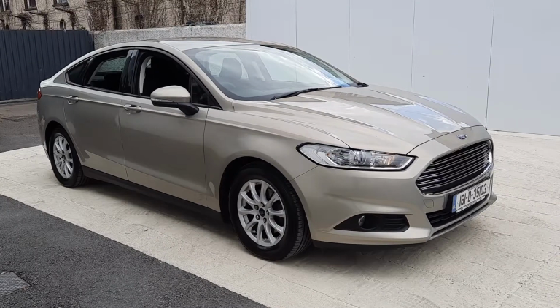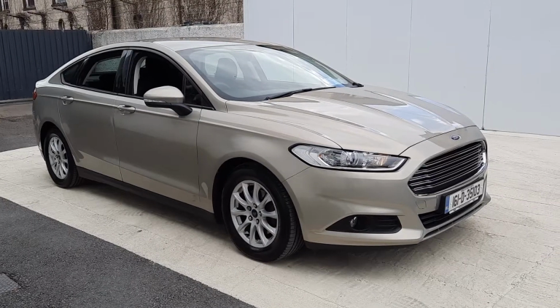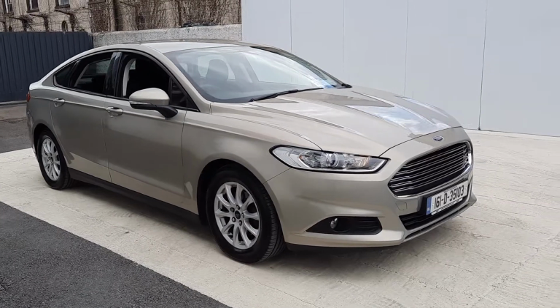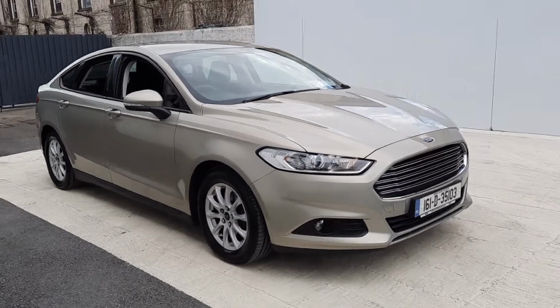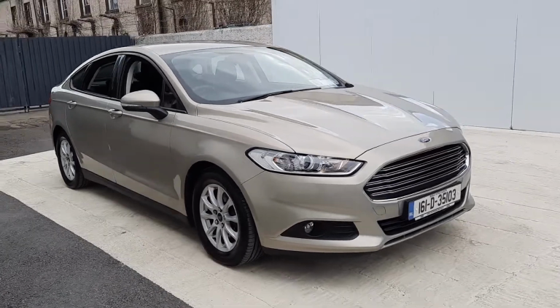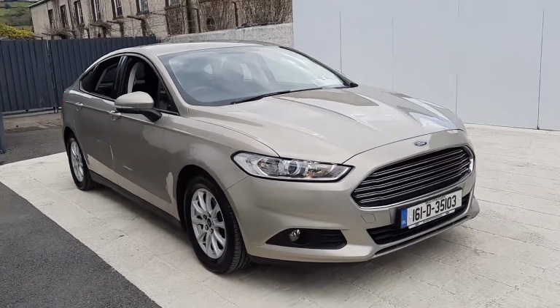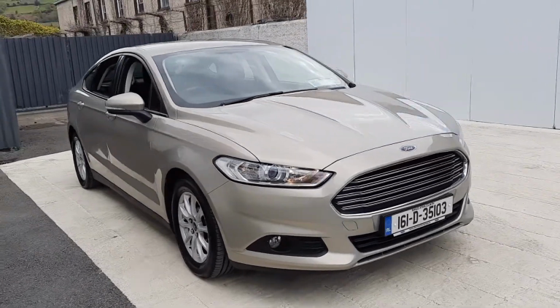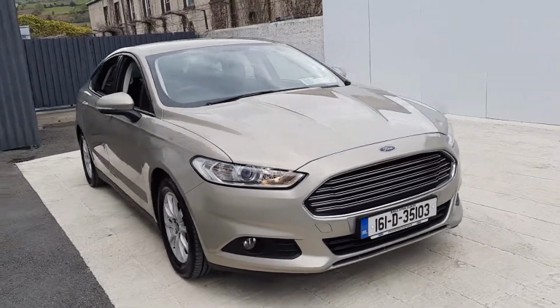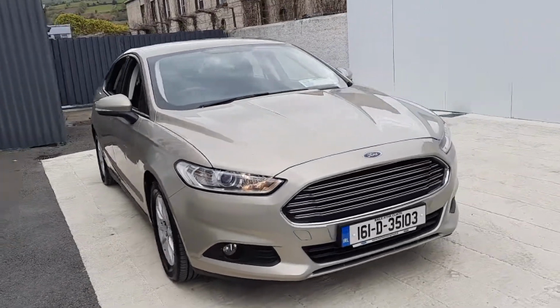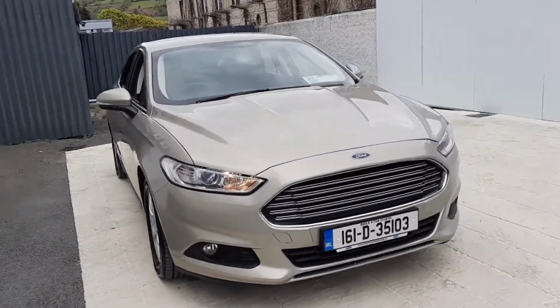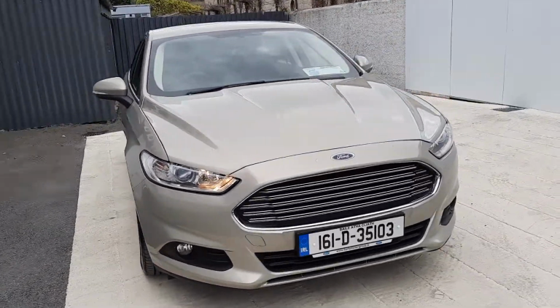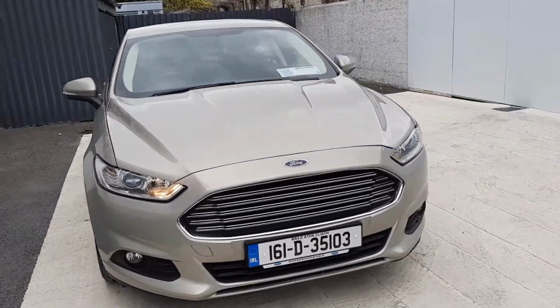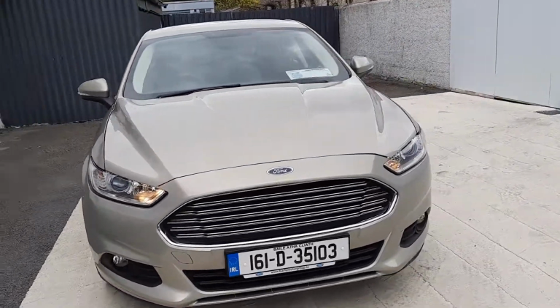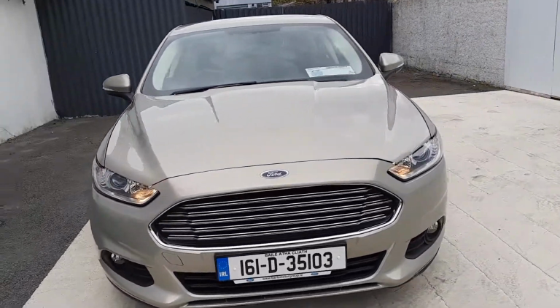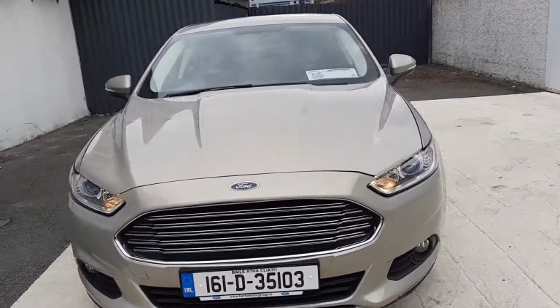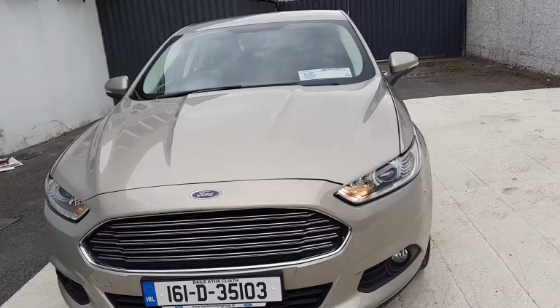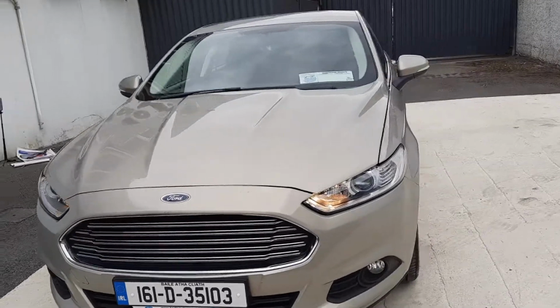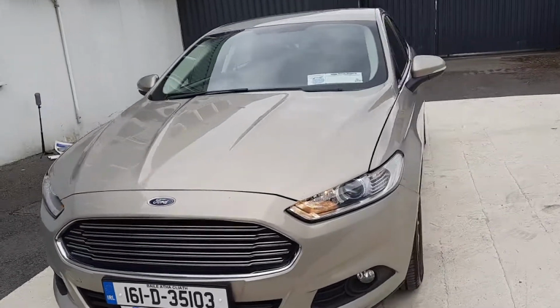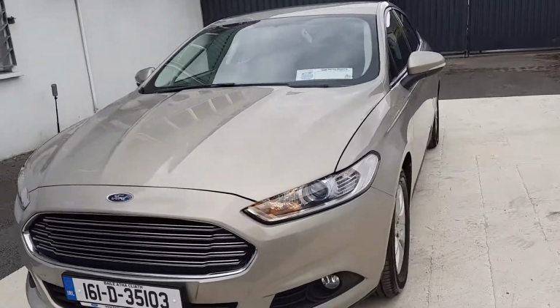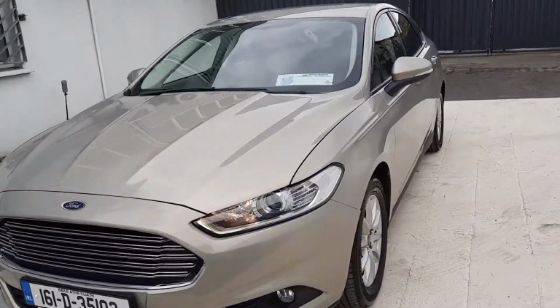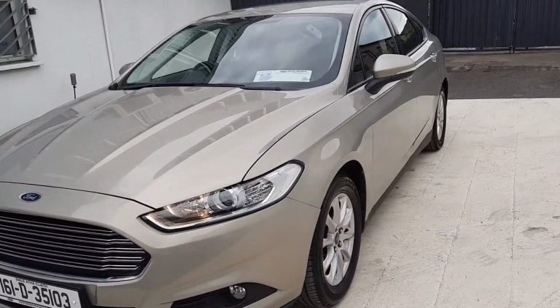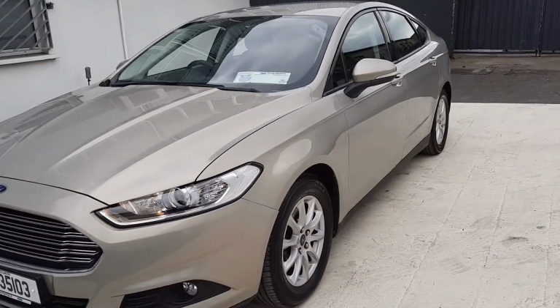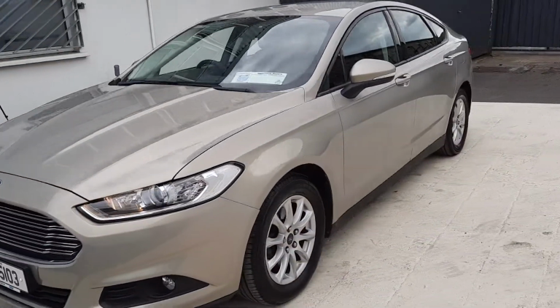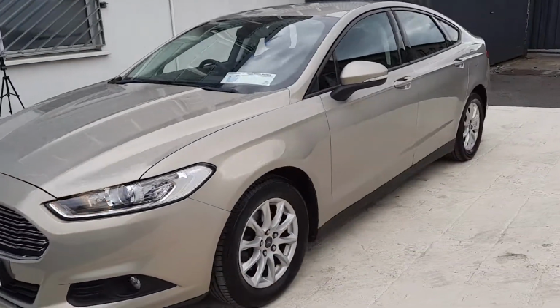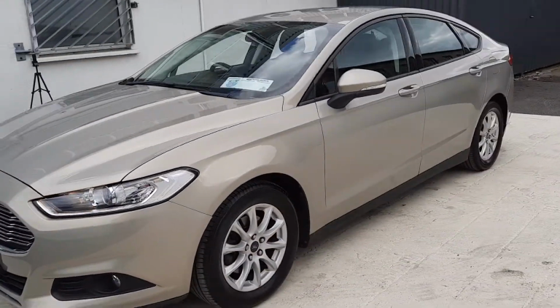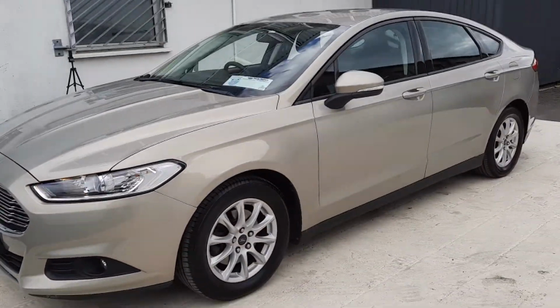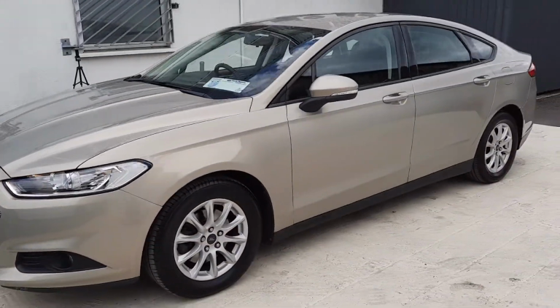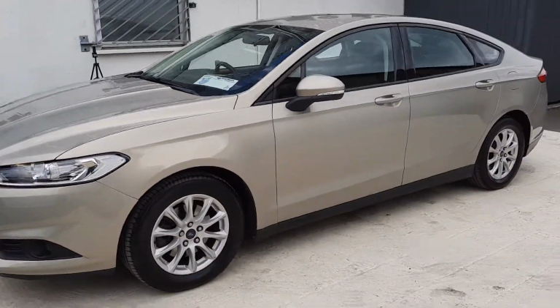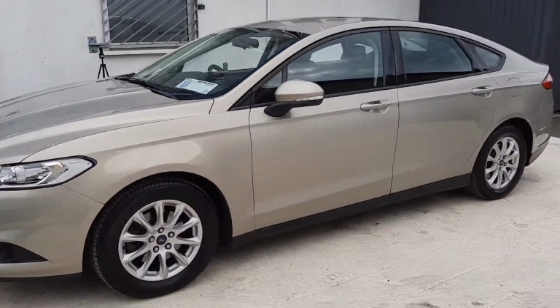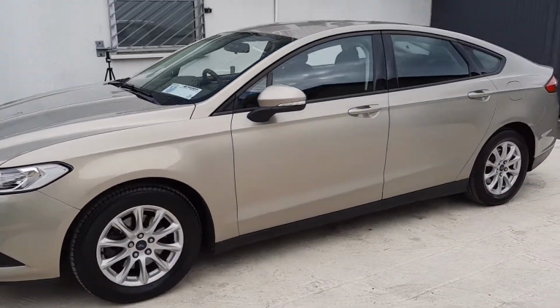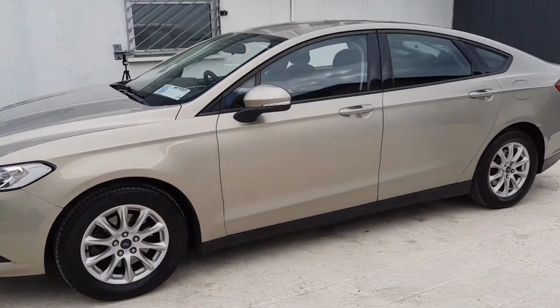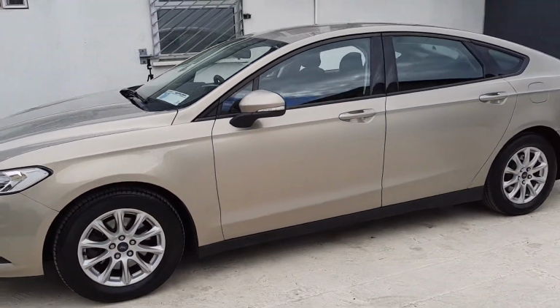Hi, welcome to Barlow Motor Group in Clamwell. Here we have a 2016 Ford Mondeo, 2 litre 150bhp Style.